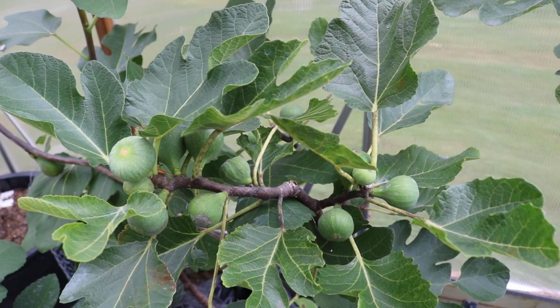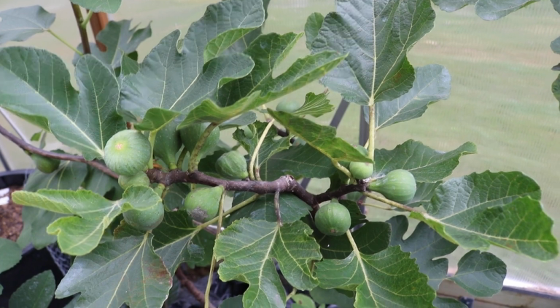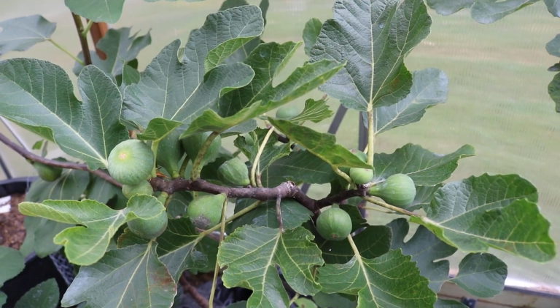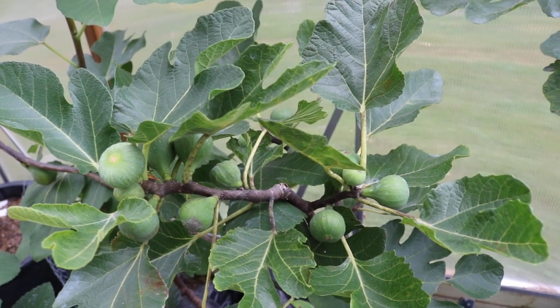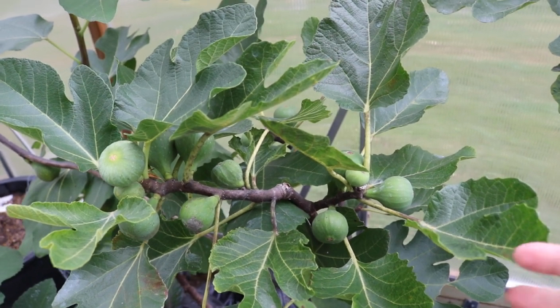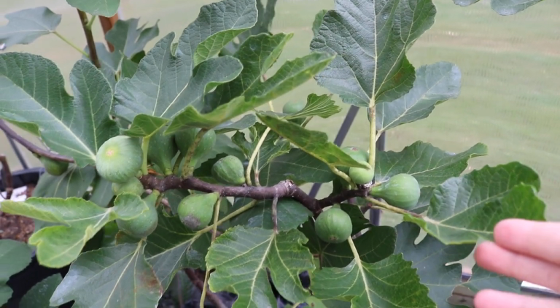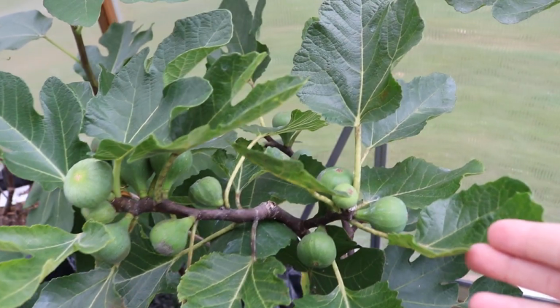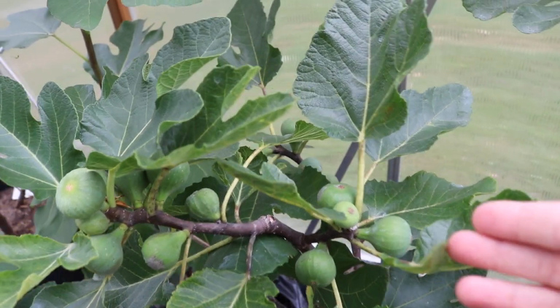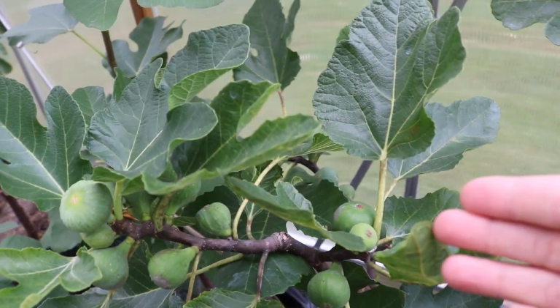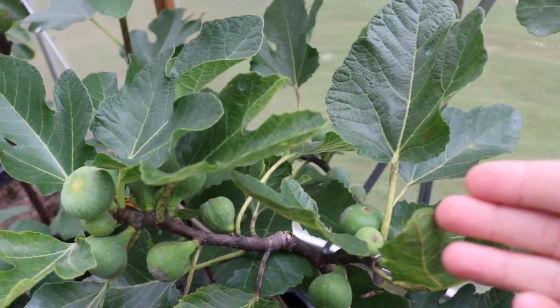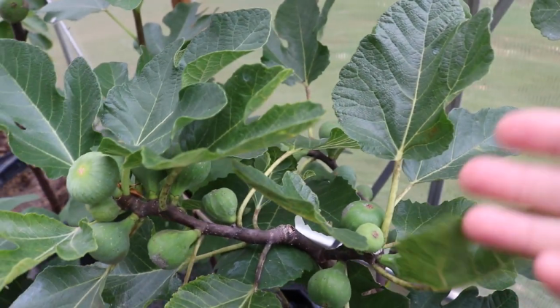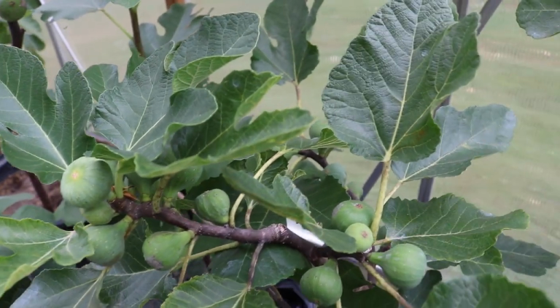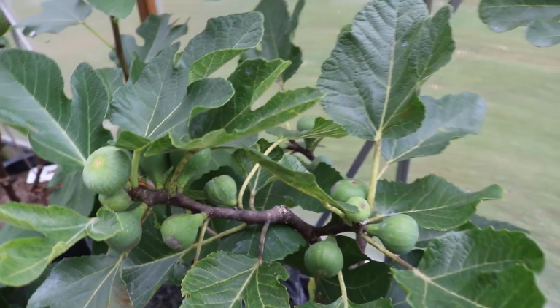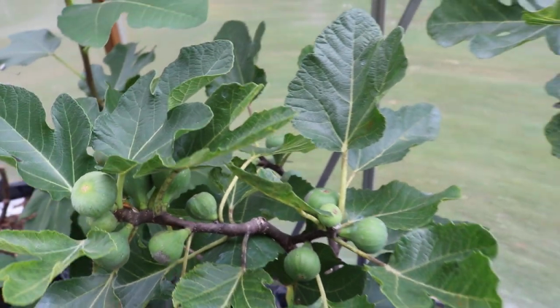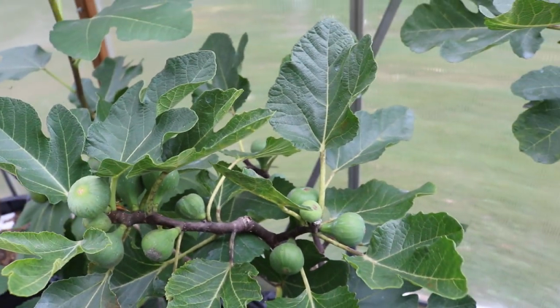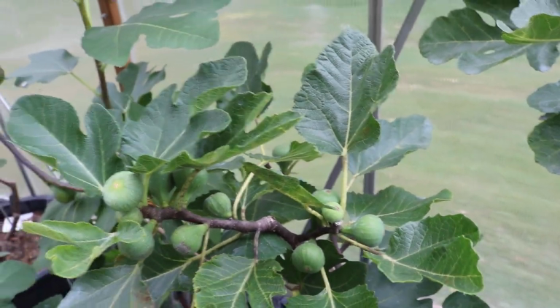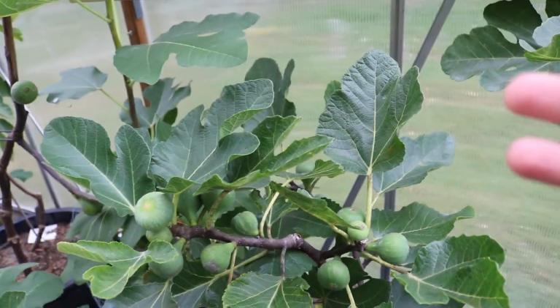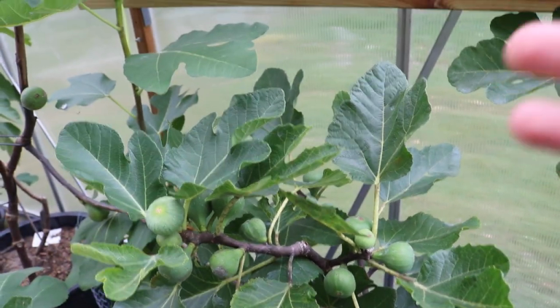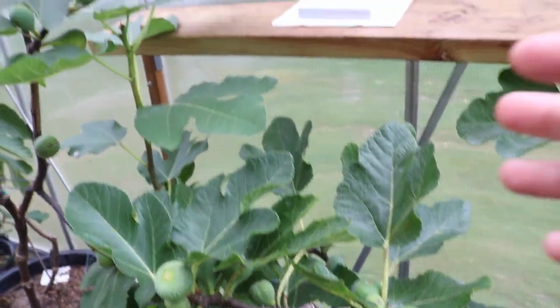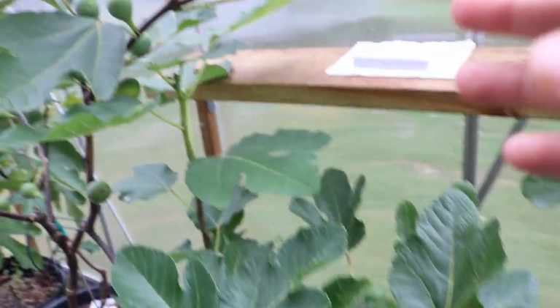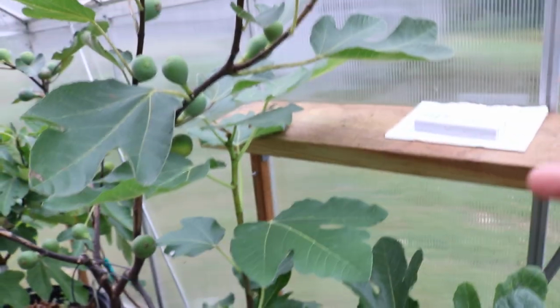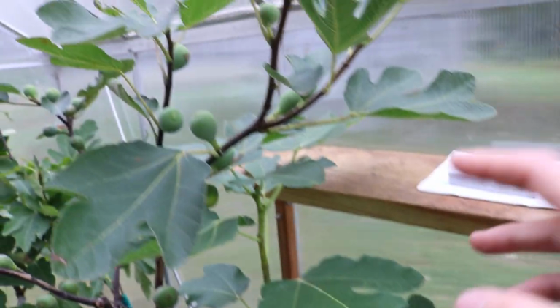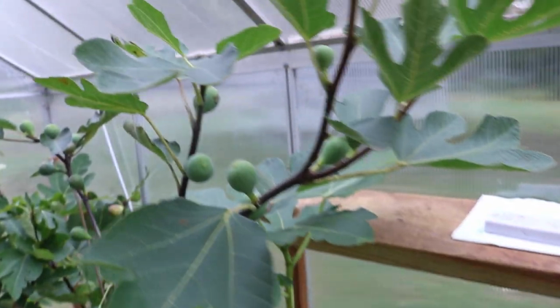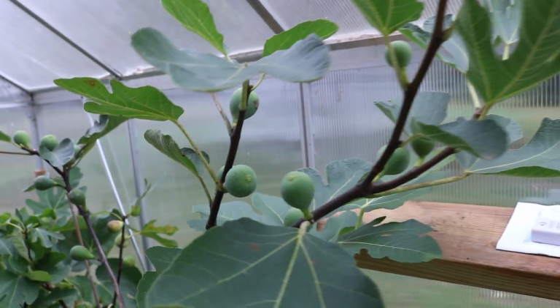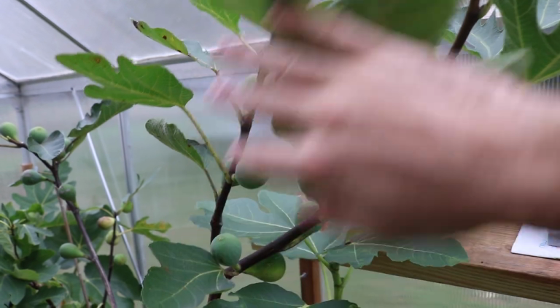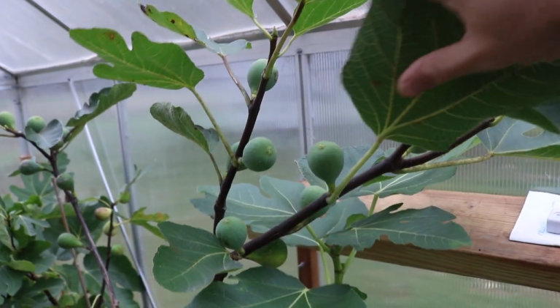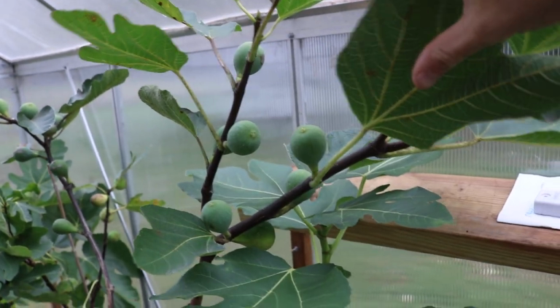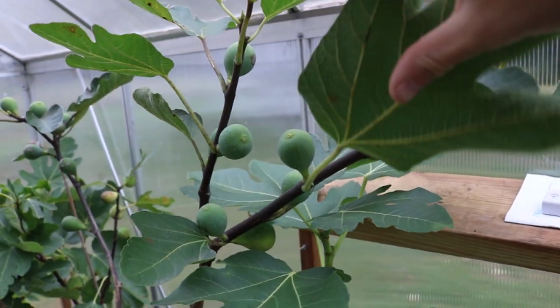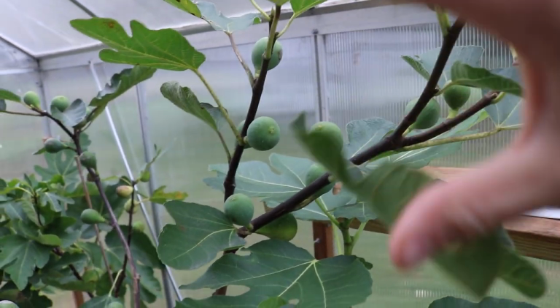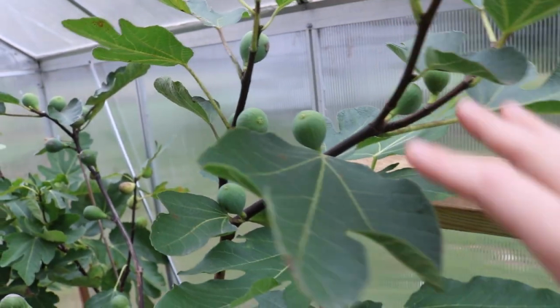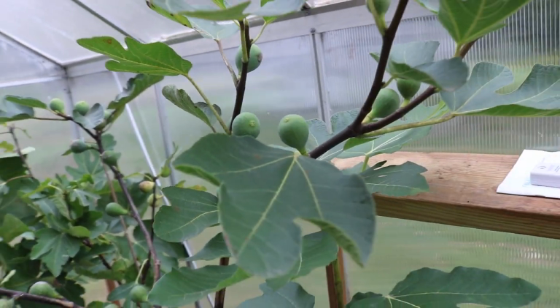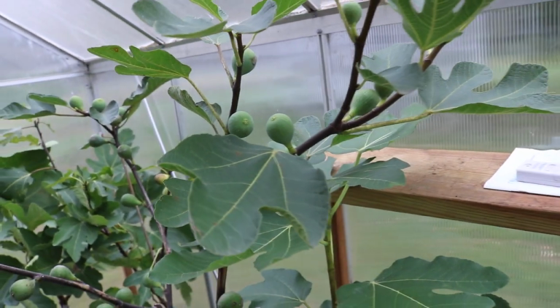Everyone, this is Ross and in today's video we're in the greenhouse. An important thing I'm doing here is that I've moved a number of my very late varieties here in the greenhouse because the season's pretty much ending here in Pennsylvania.